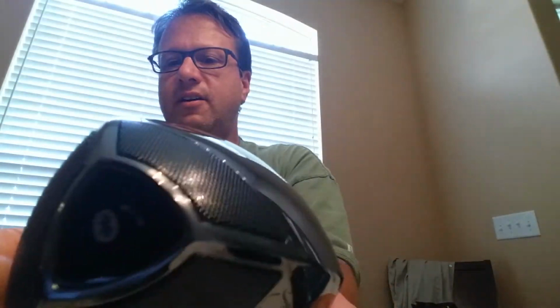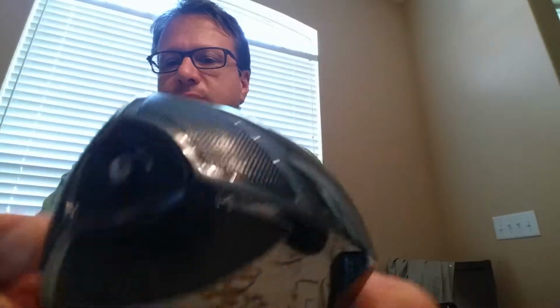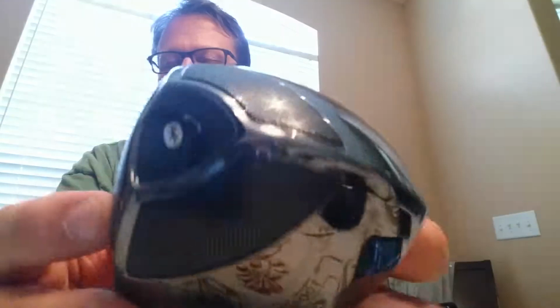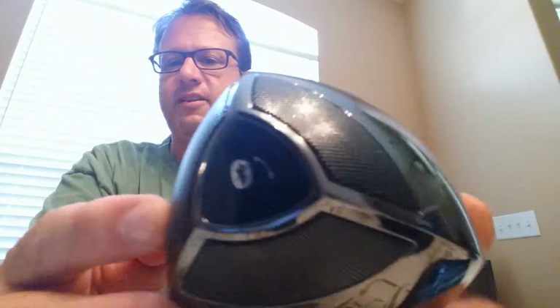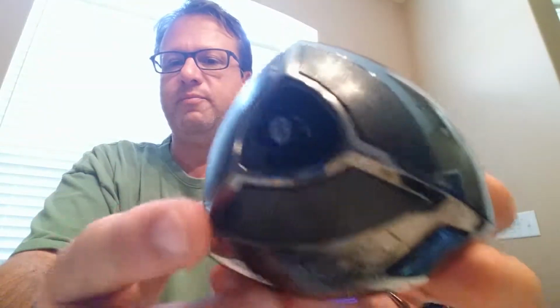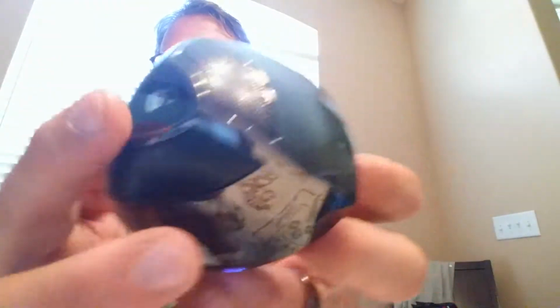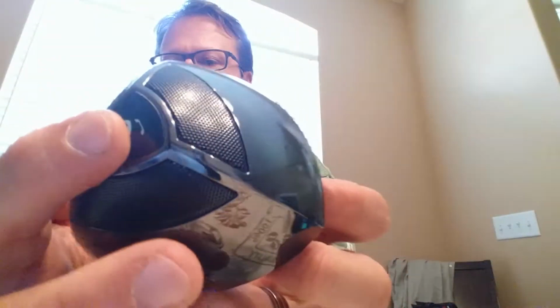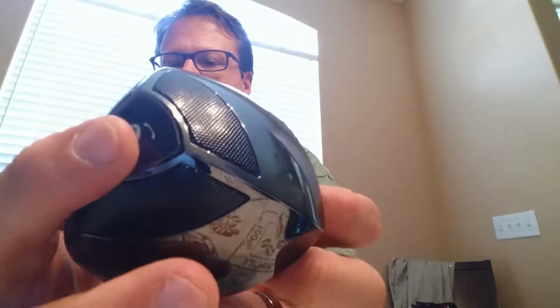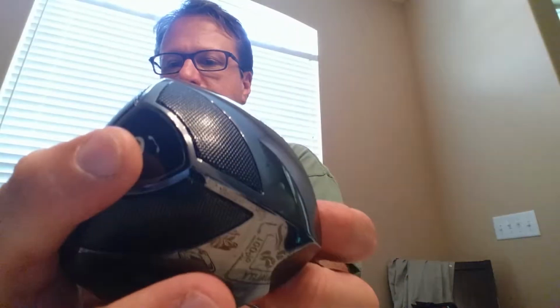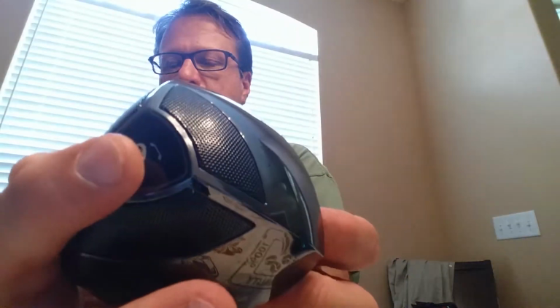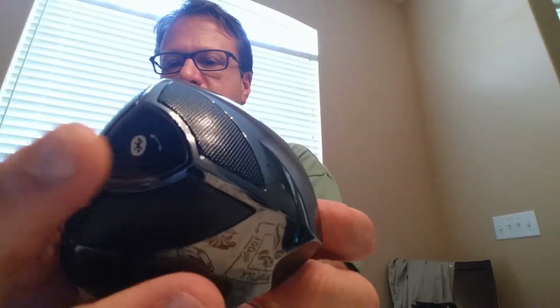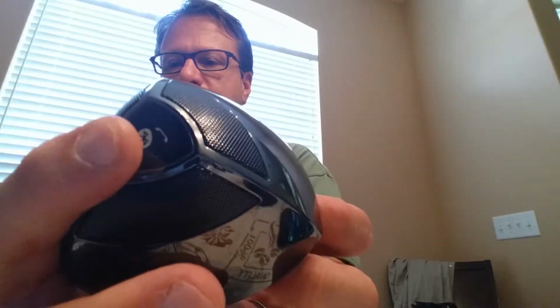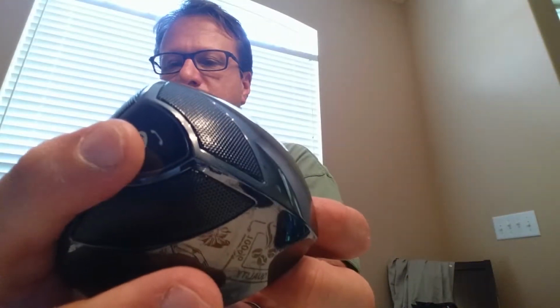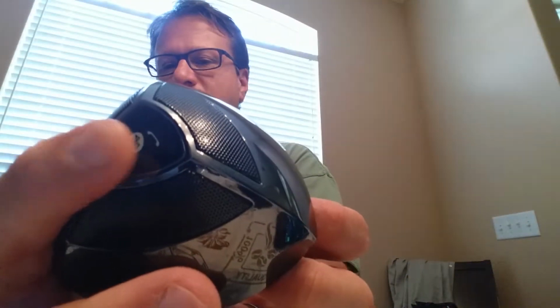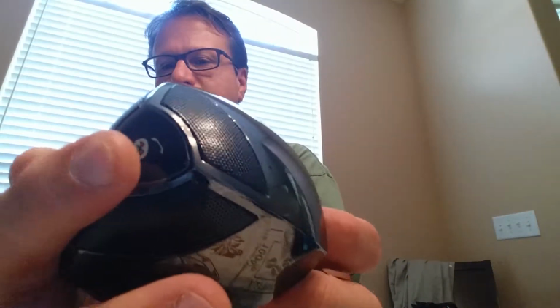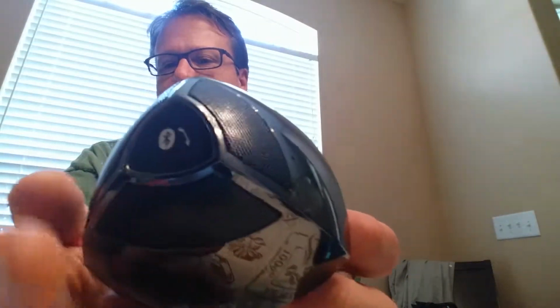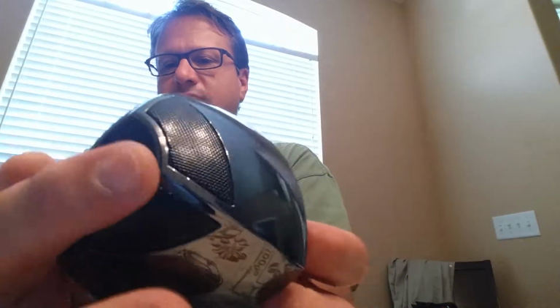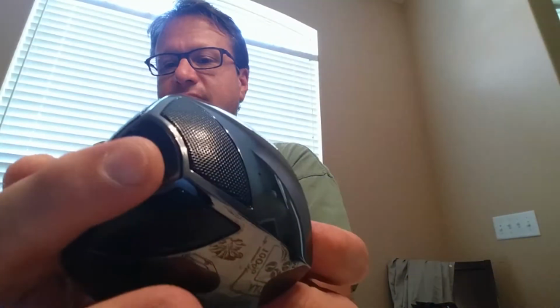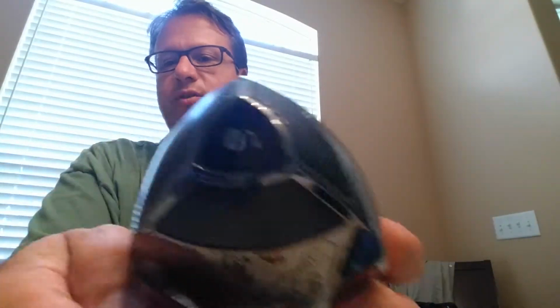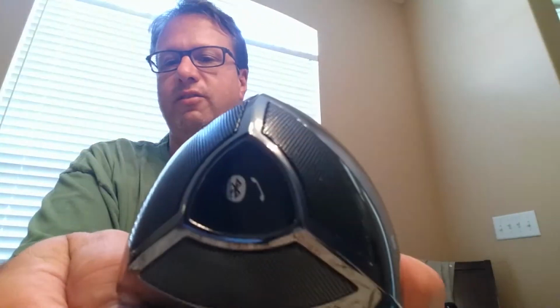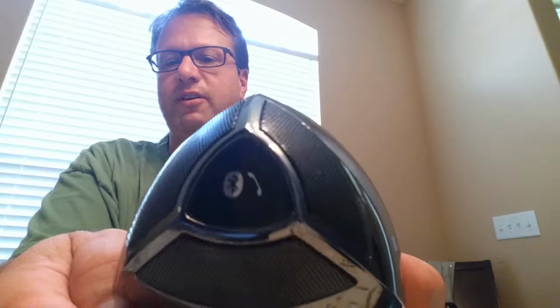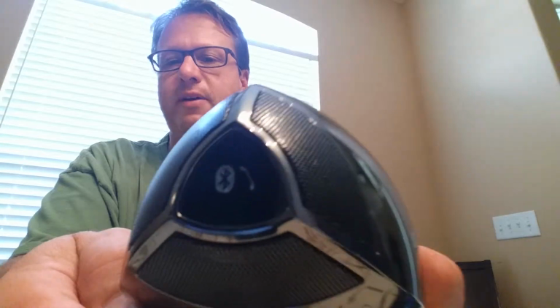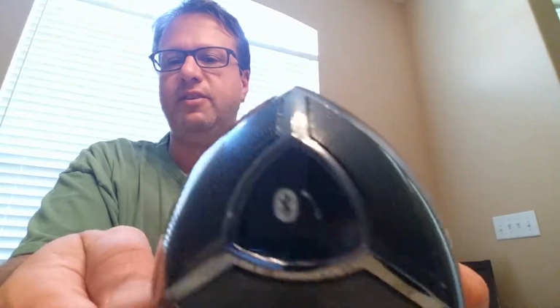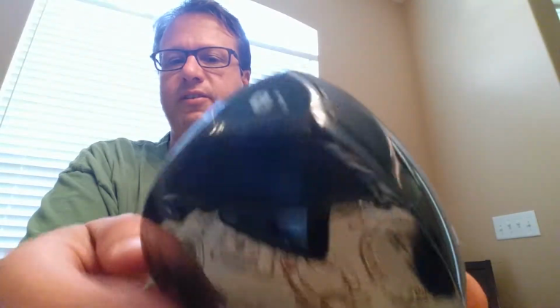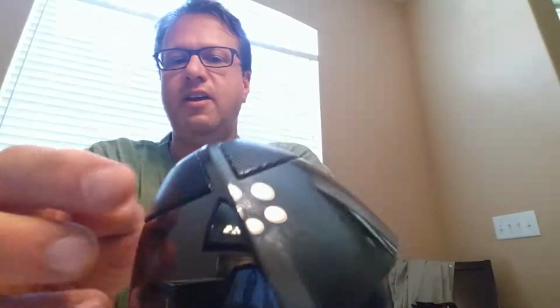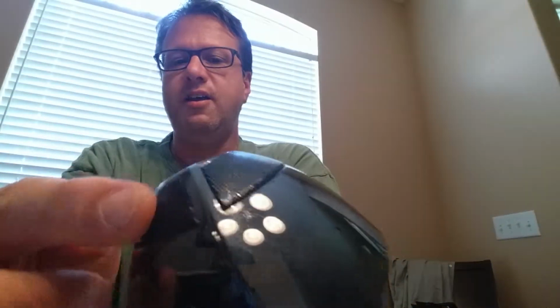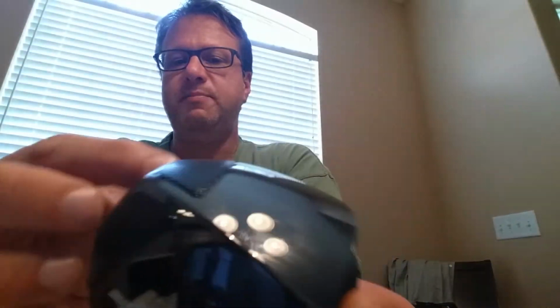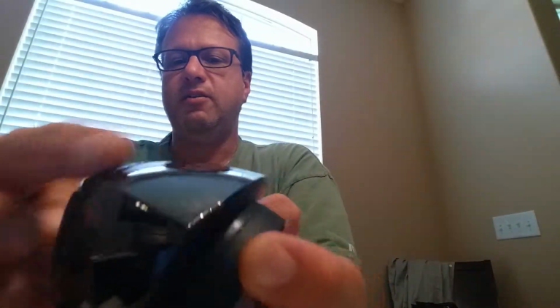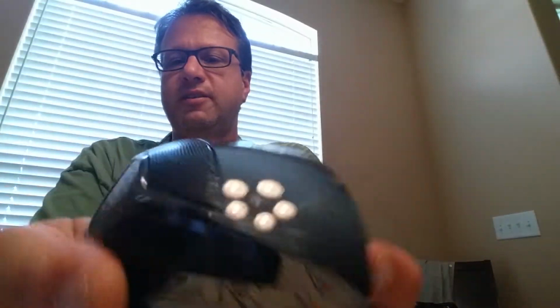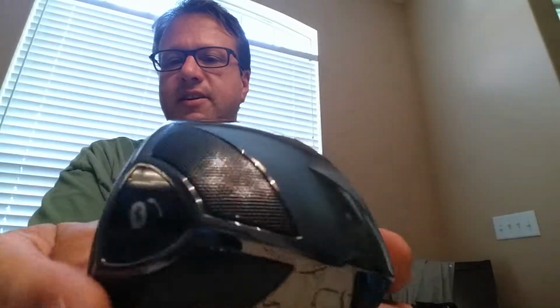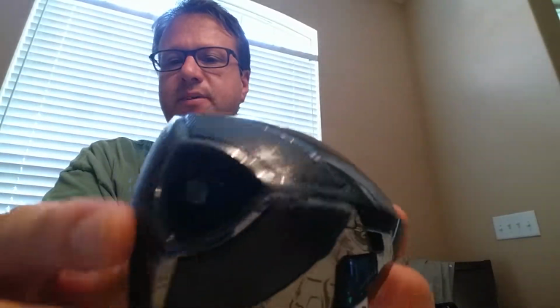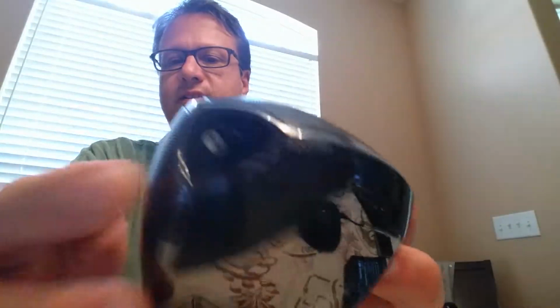On the top is the pair button. You can pause and play, and you can take a phone call through here if it's paired to your phone. The speaker grill is on the top here as well.